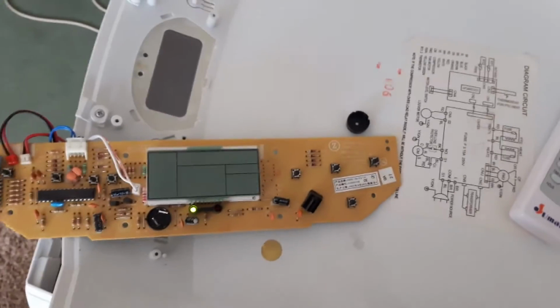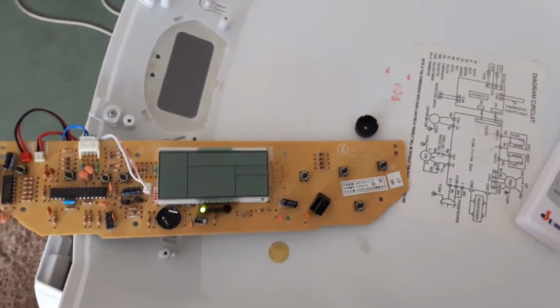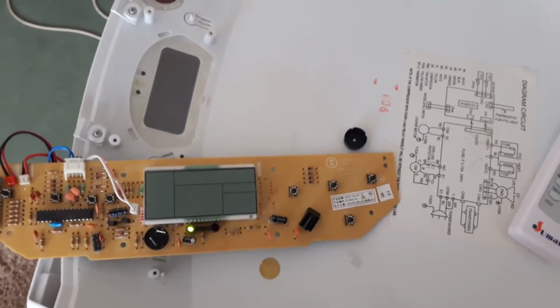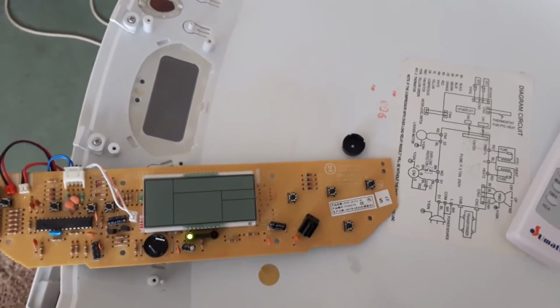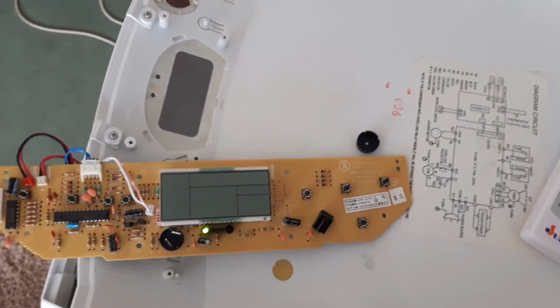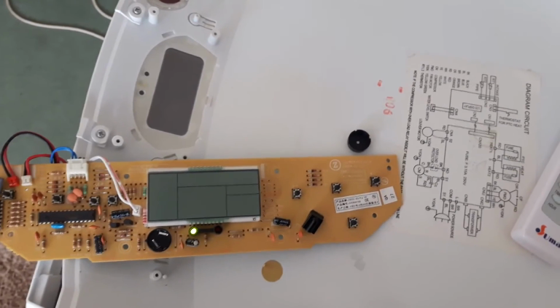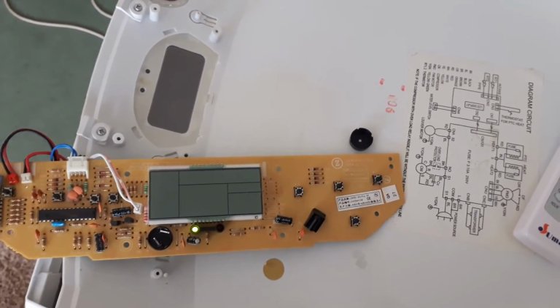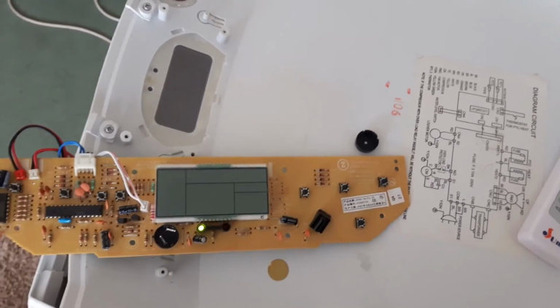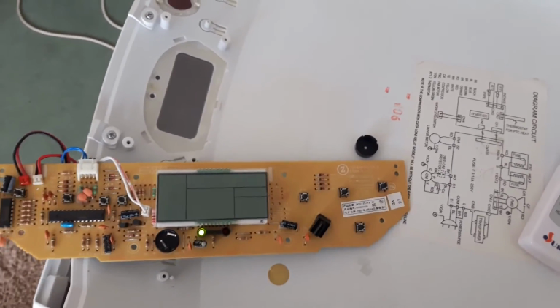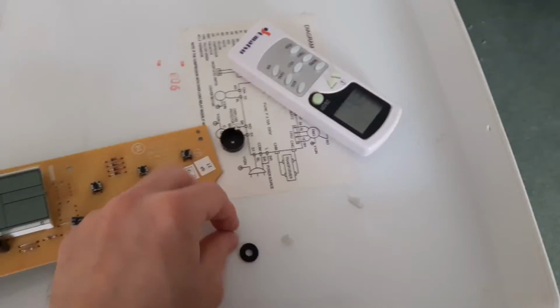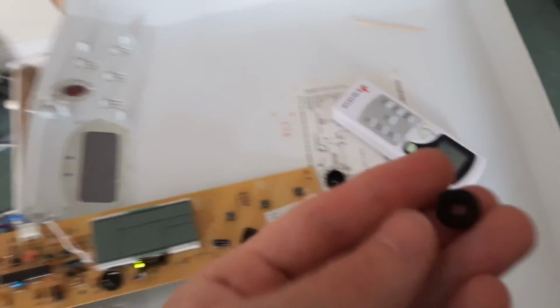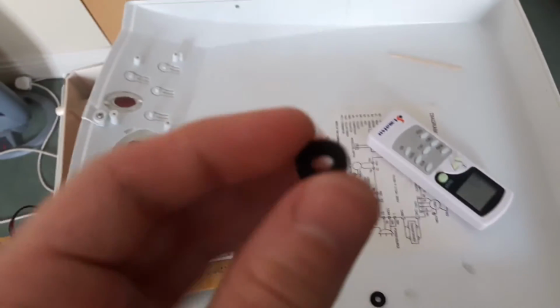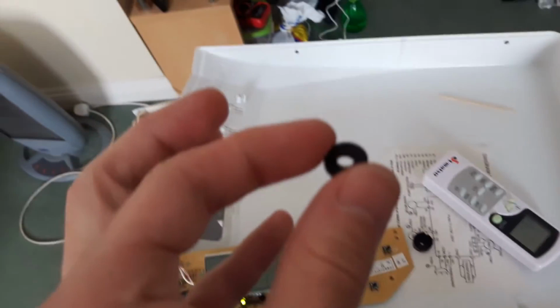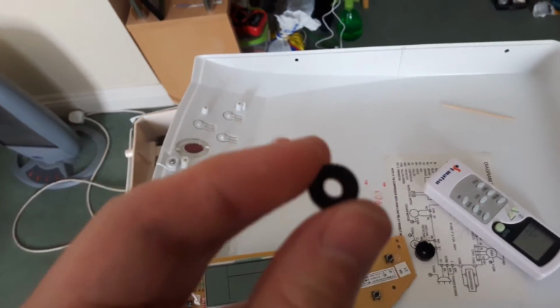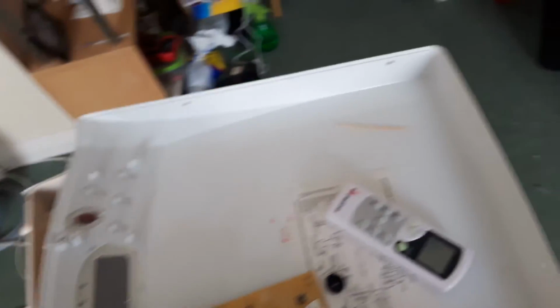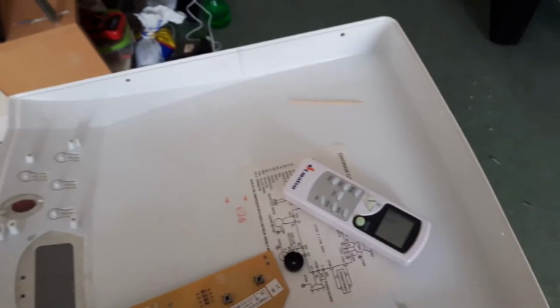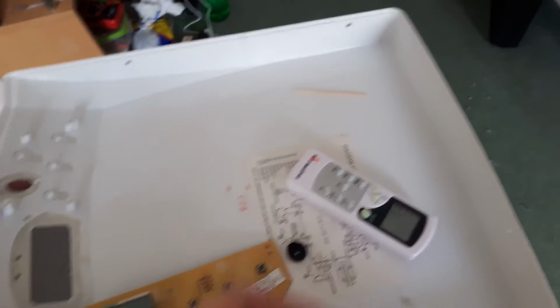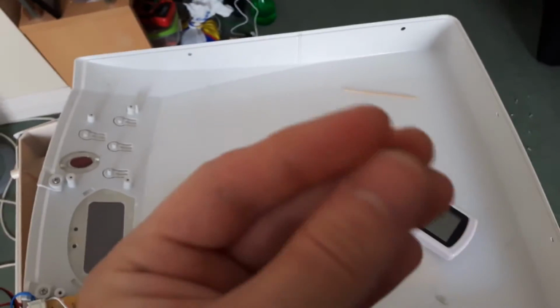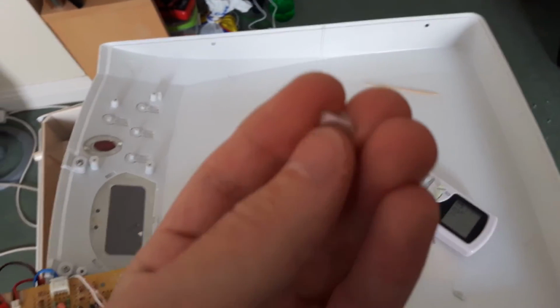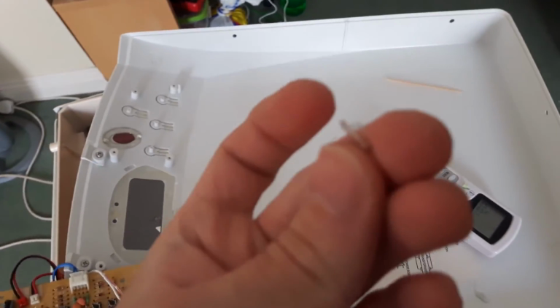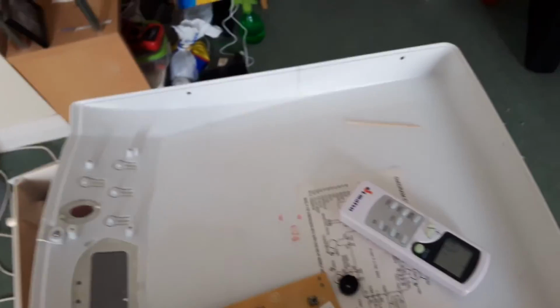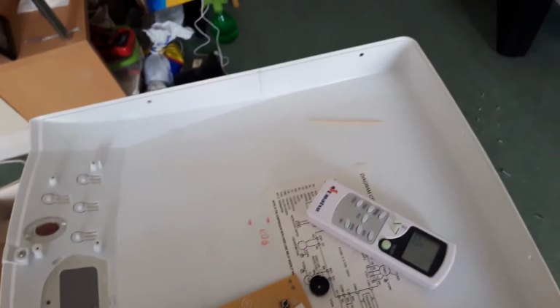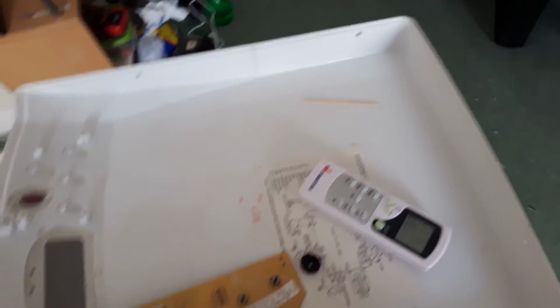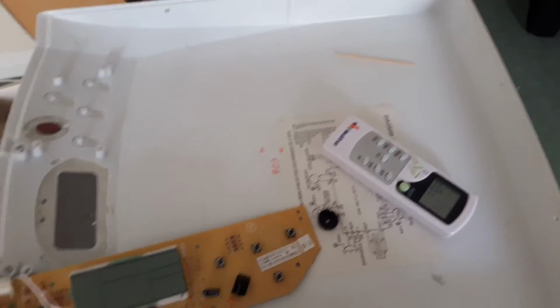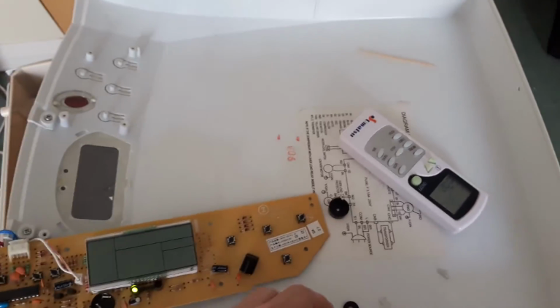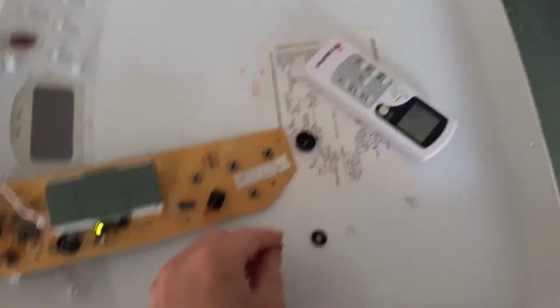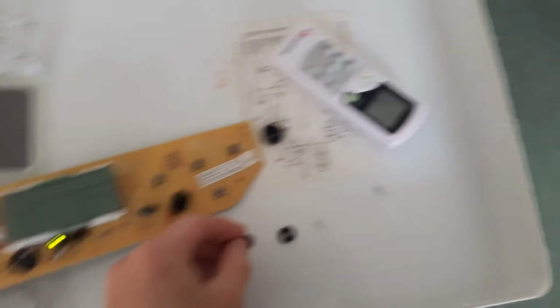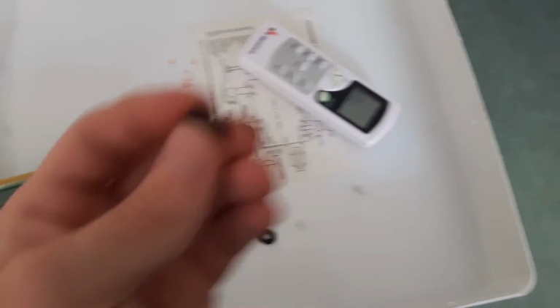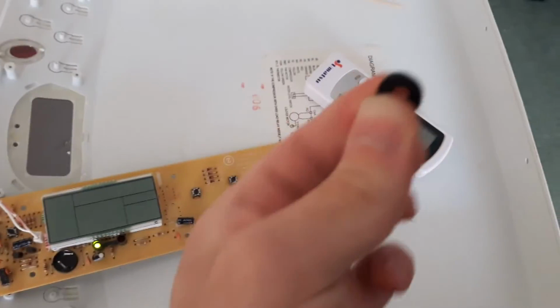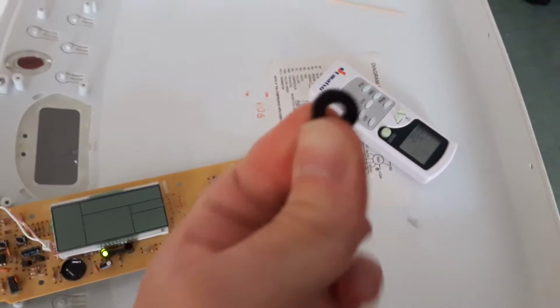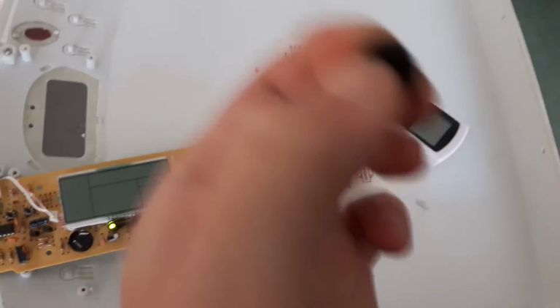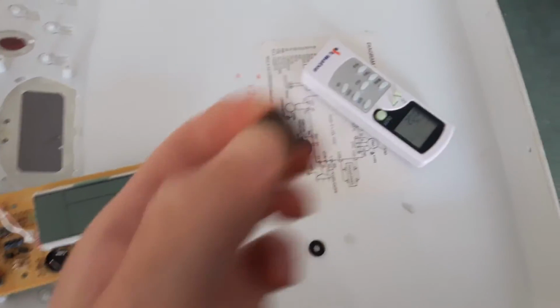I figured a little rubber washer makes more sense, but still with a bit of plastic because it still needs that extra thickness to stop it from being so loud. So yeah, a washer is pretty handy.